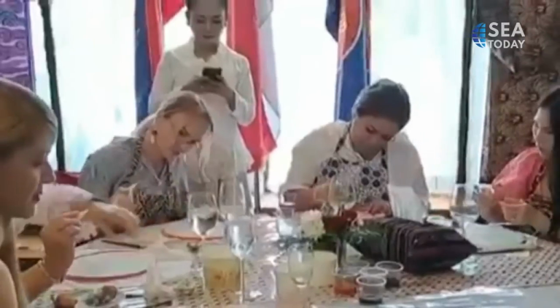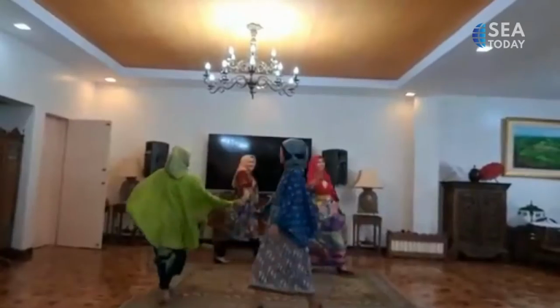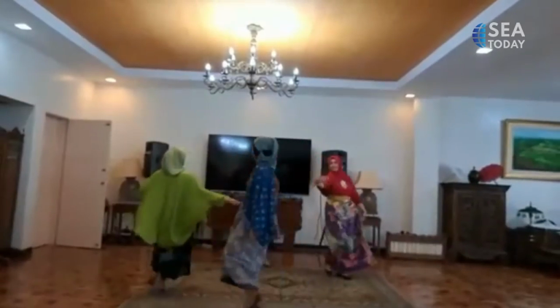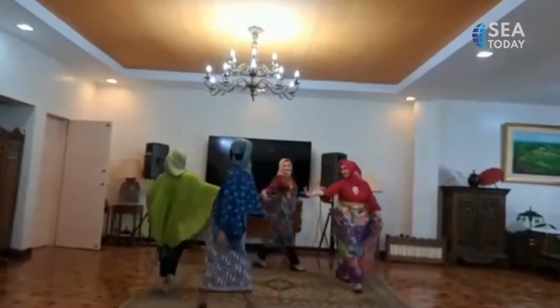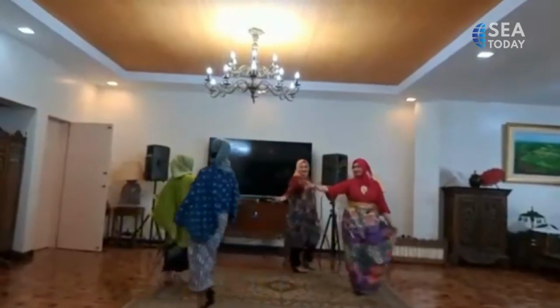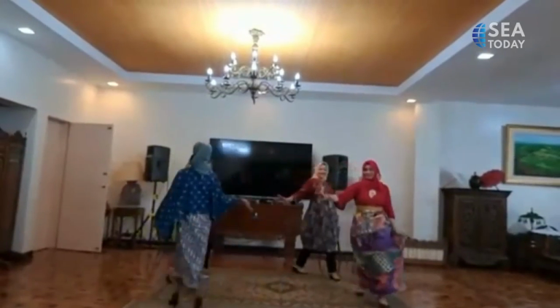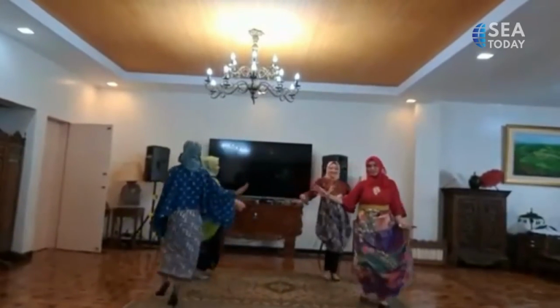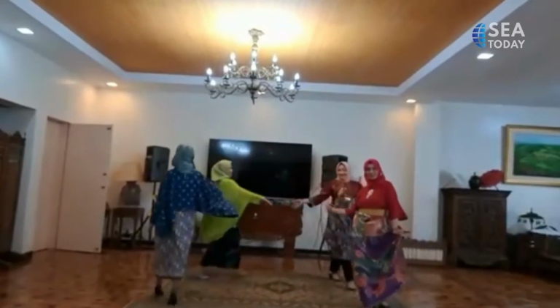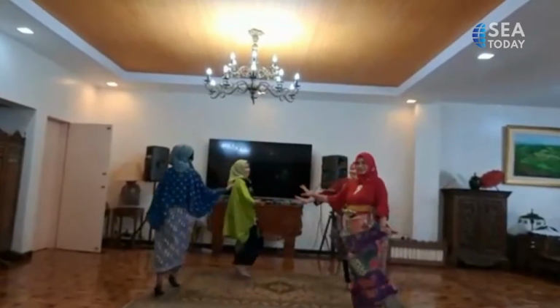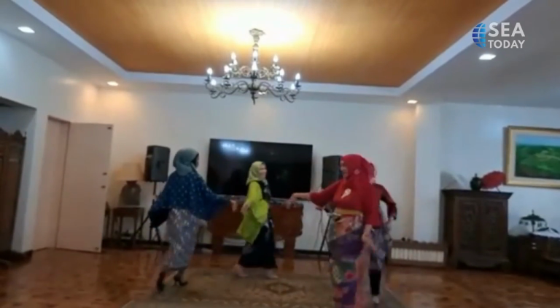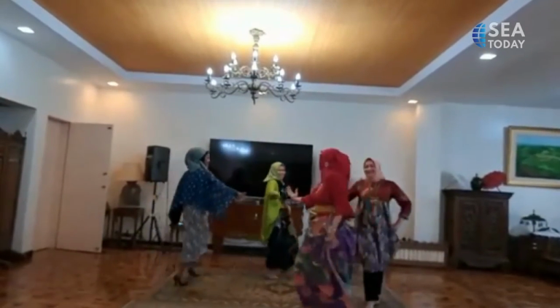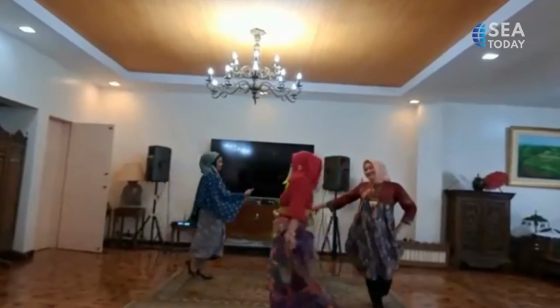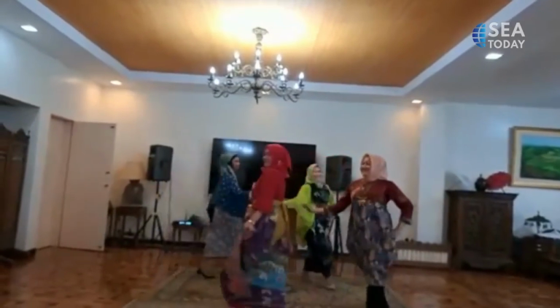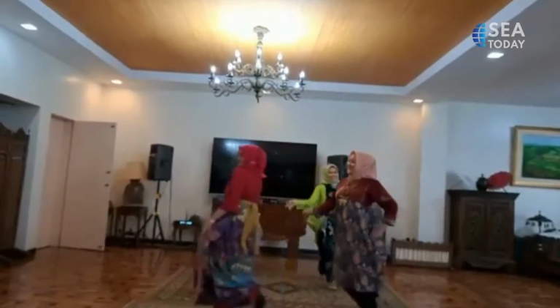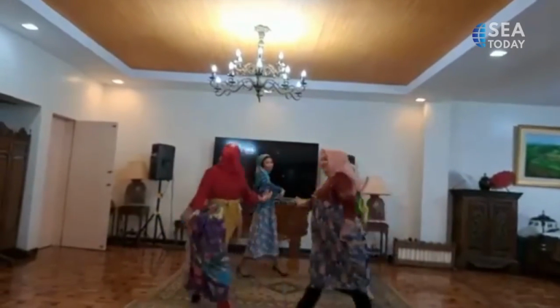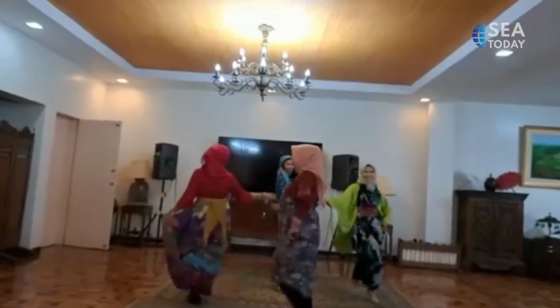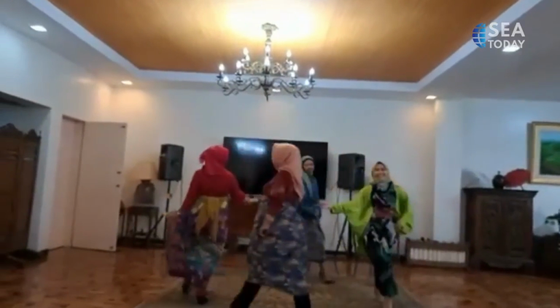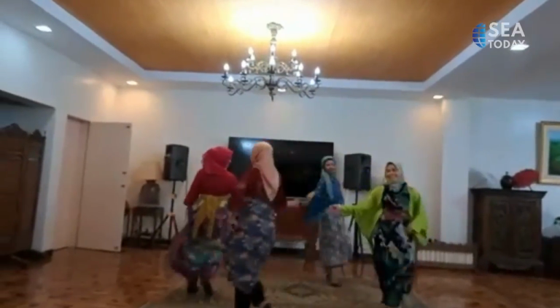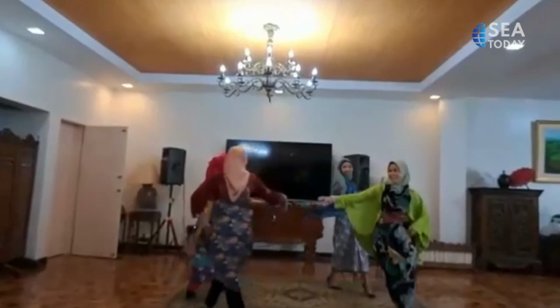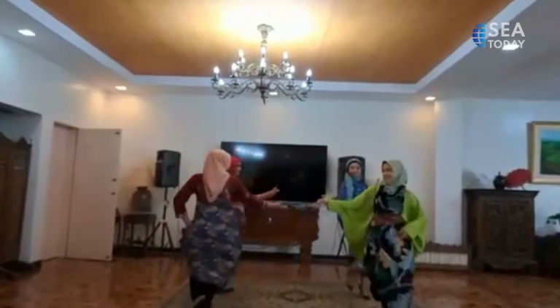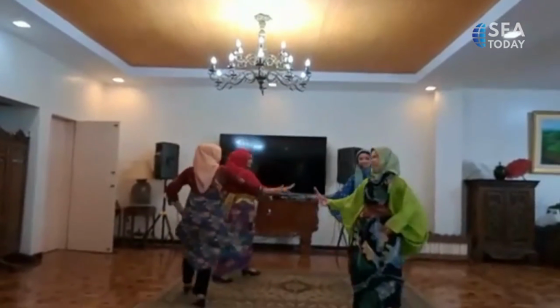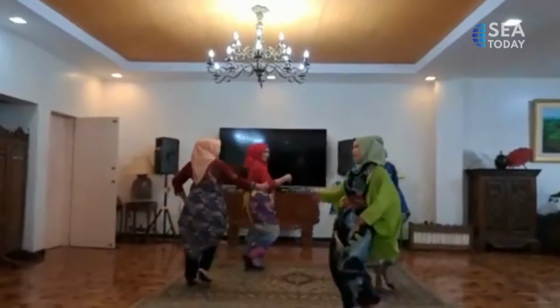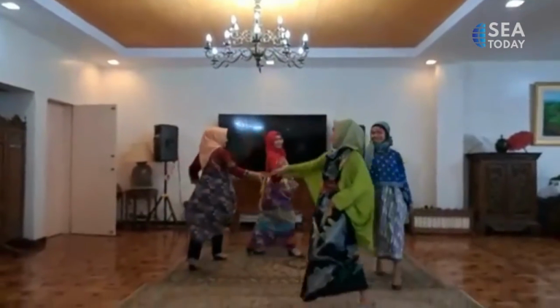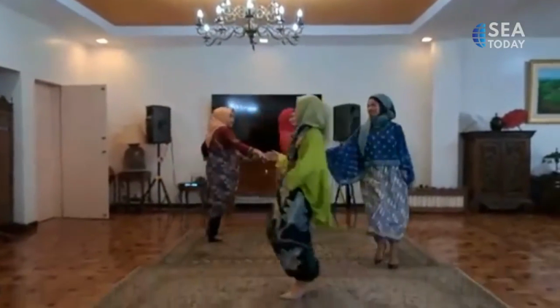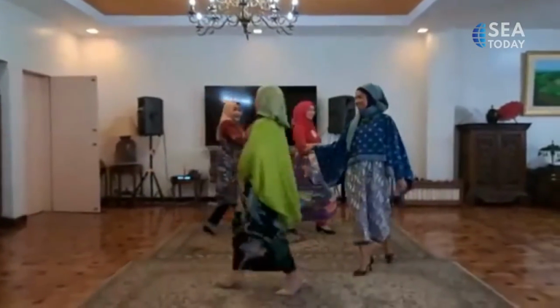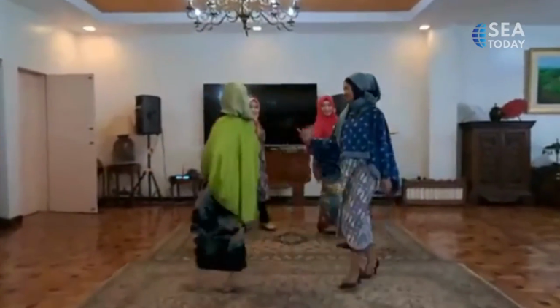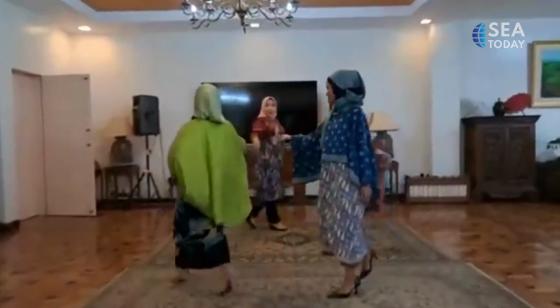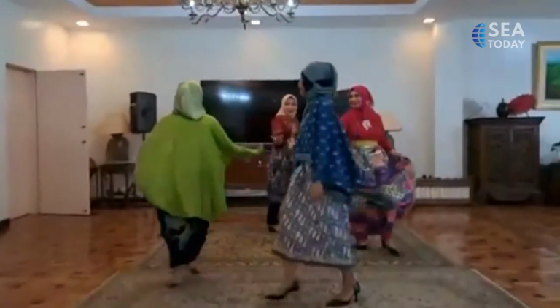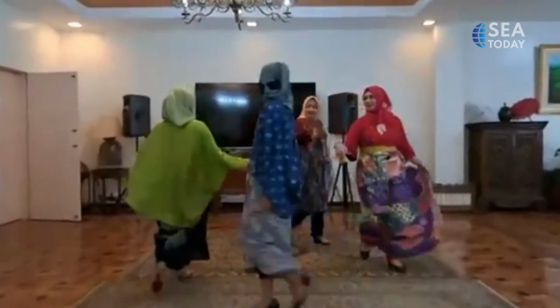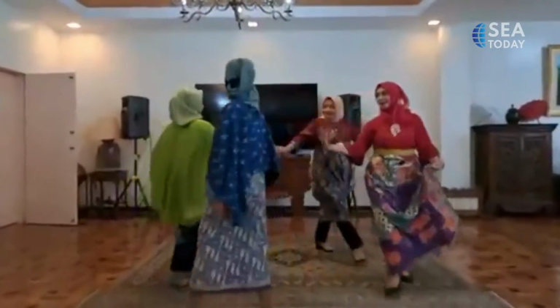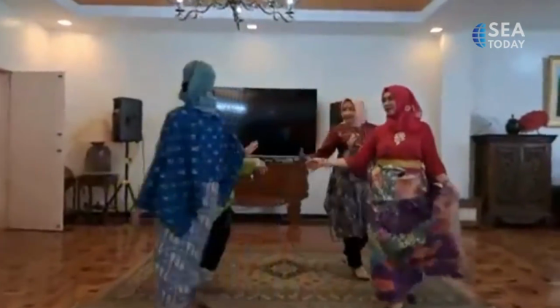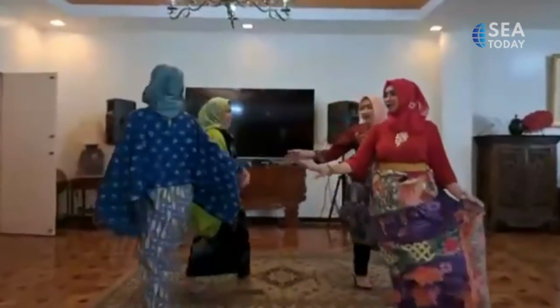In addition to the batik making workshop, the activity was also enriched with a fashion show by Chitra Serikandi Indonesia.